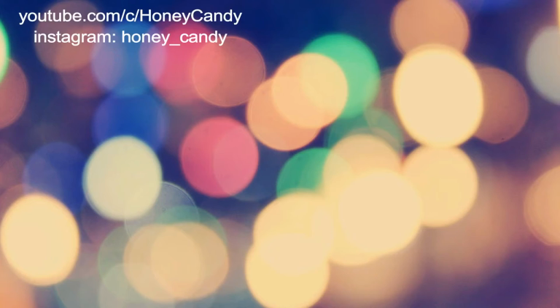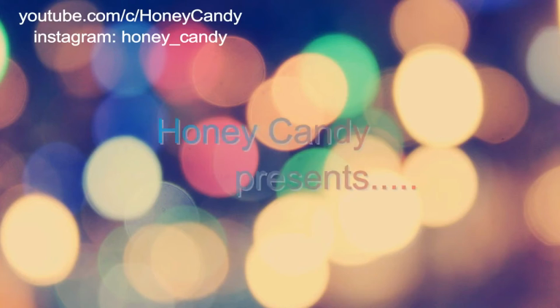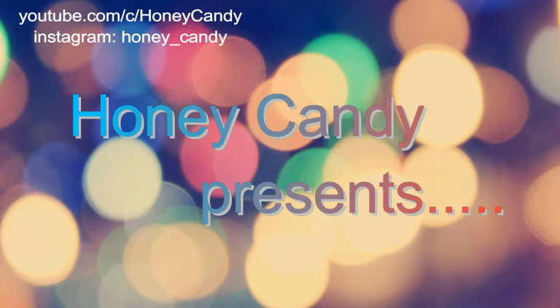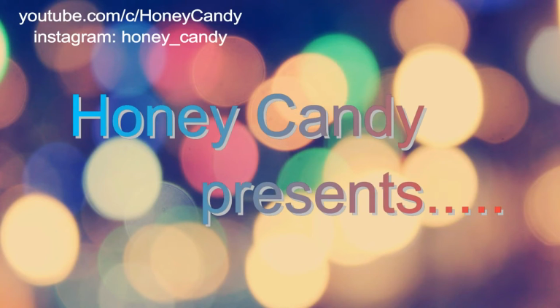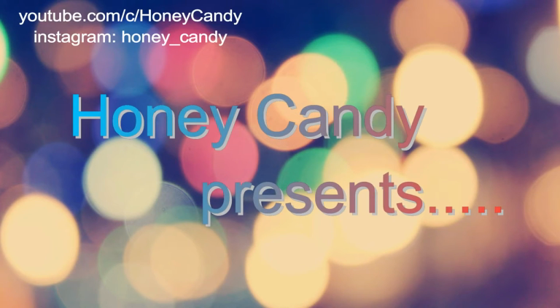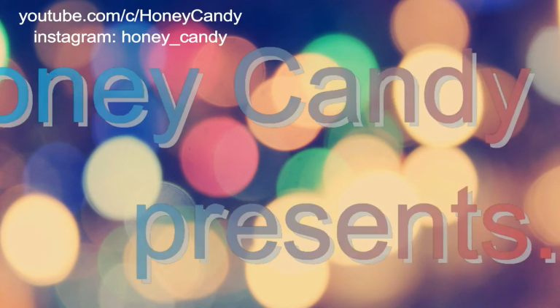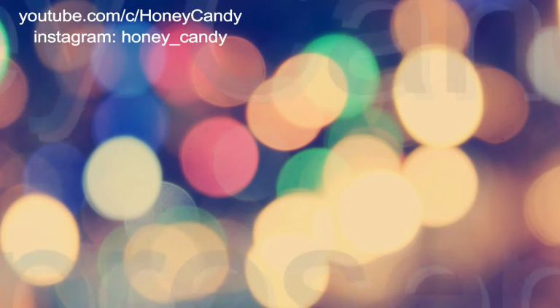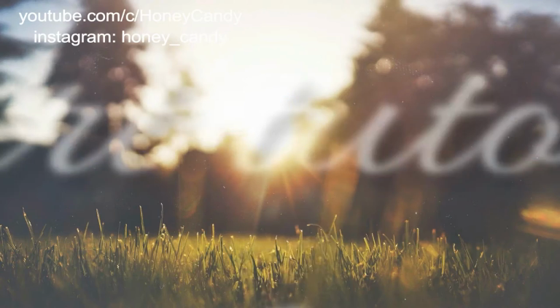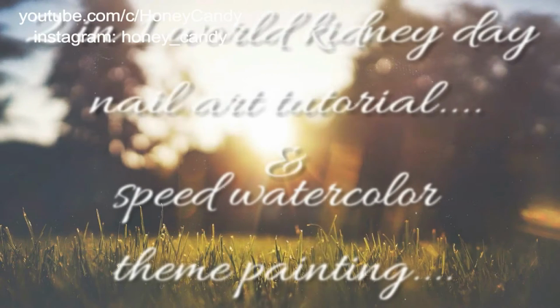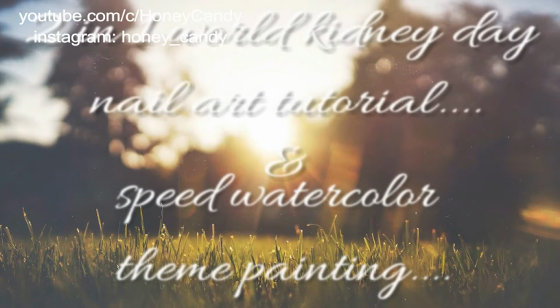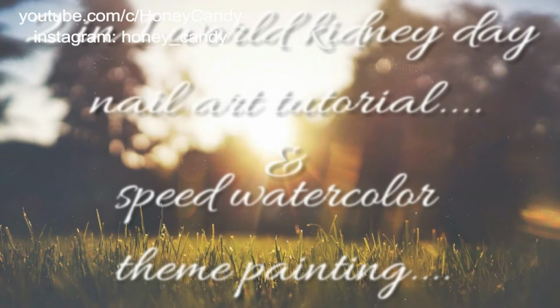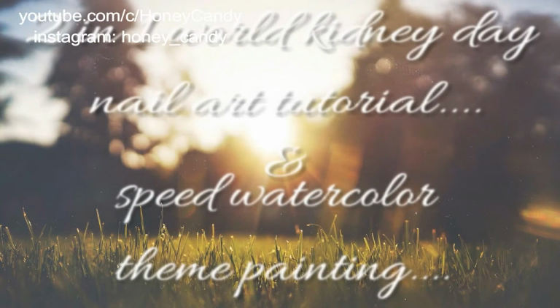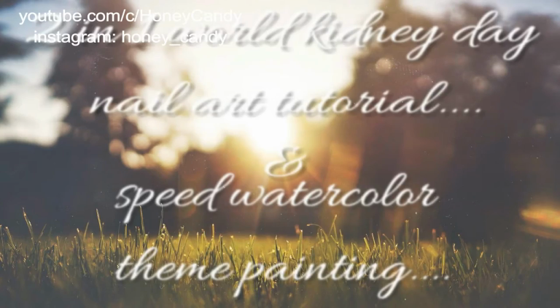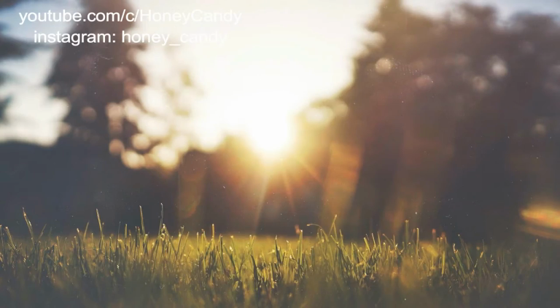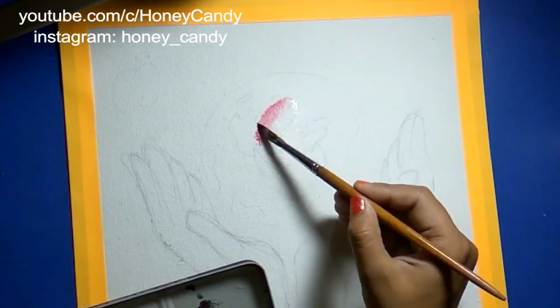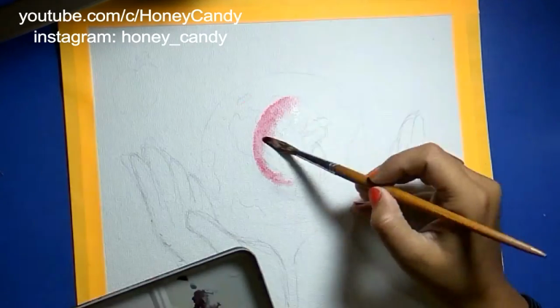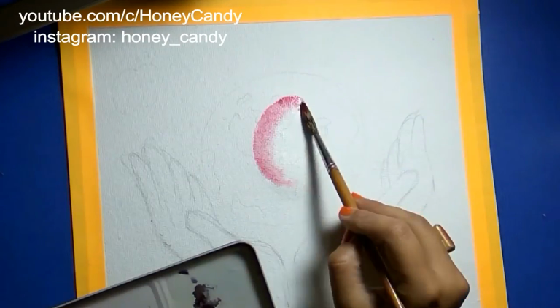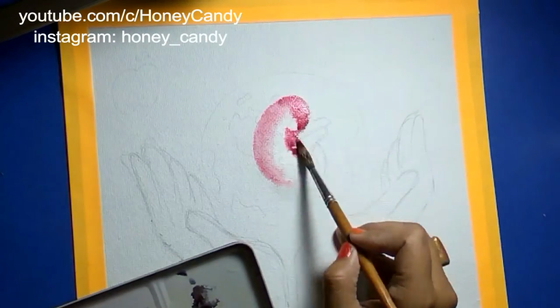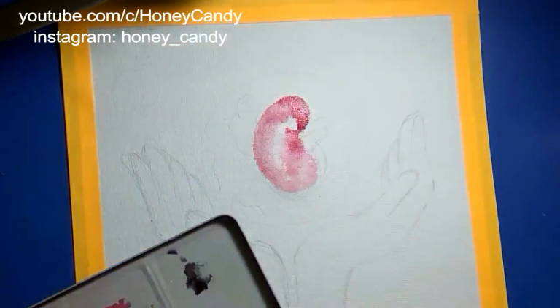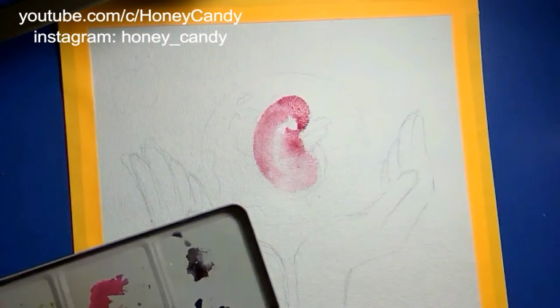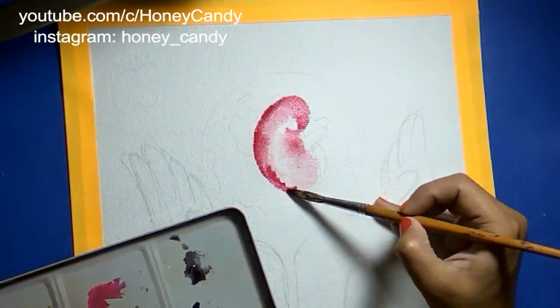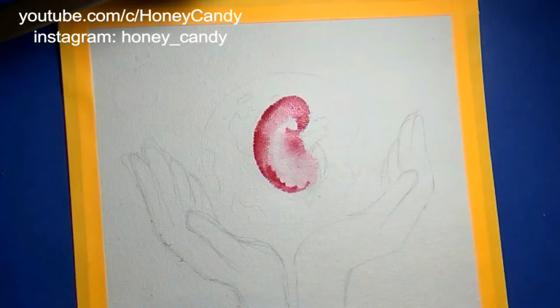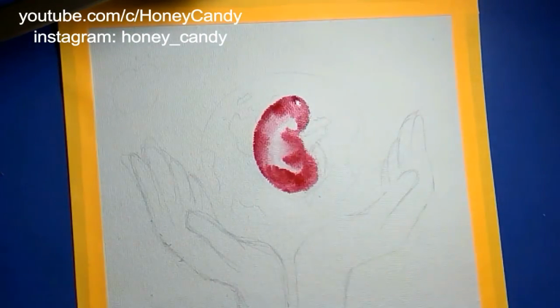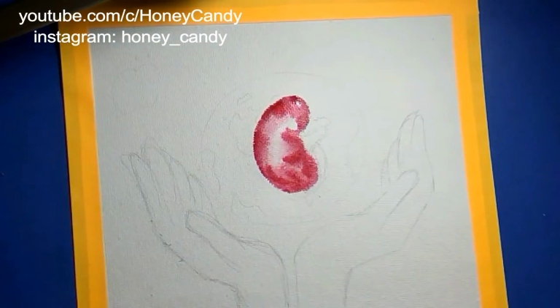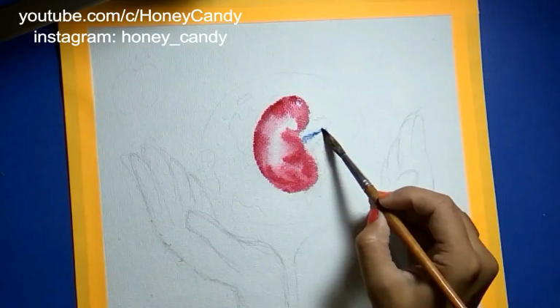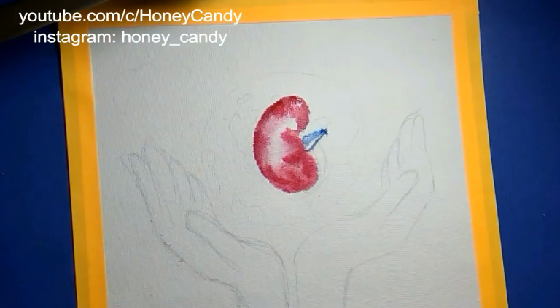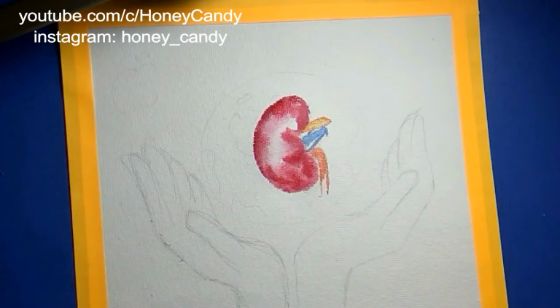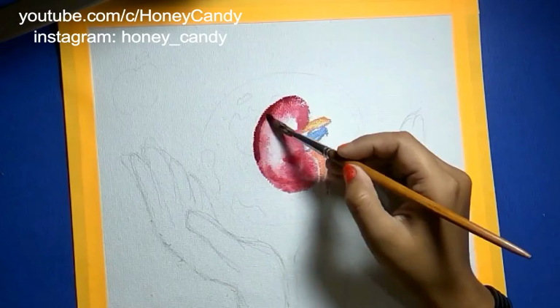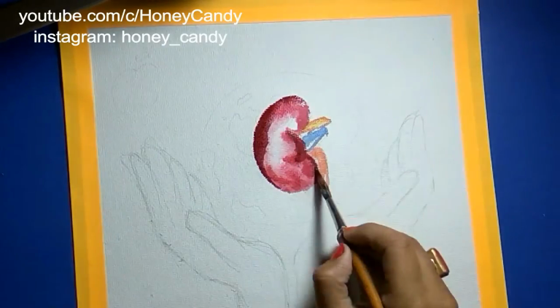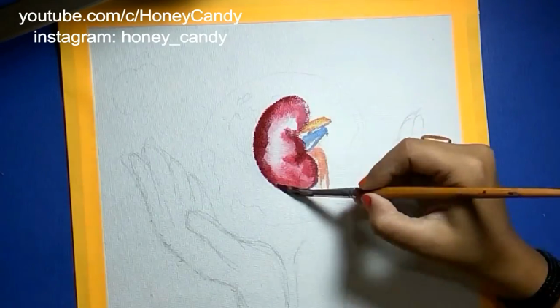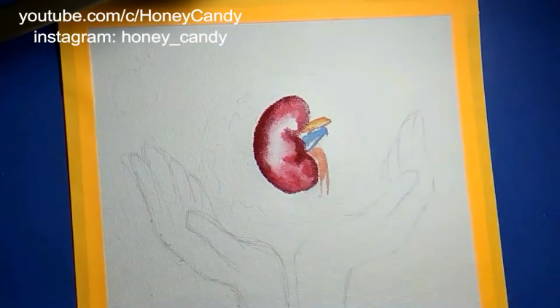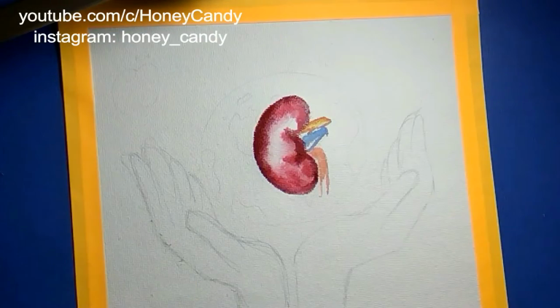Hi my honey candies and sugar bees, I welcome you all in this video journey for the awareness of World Kidney Day. I have come up with your most favorite two-in-one video for this, so let's begin with the speed watercolor theme art.